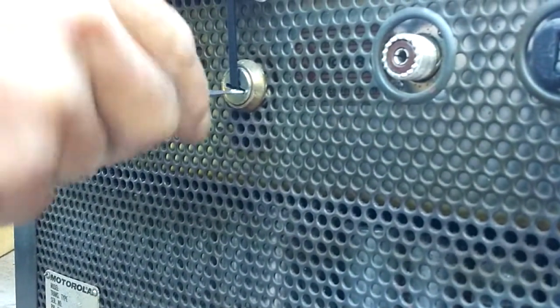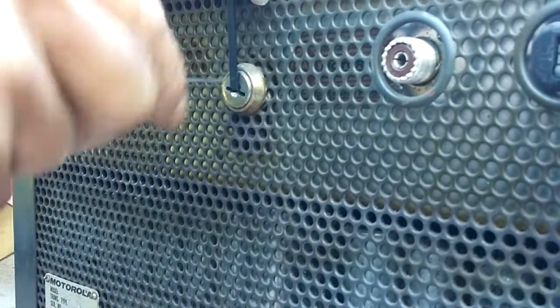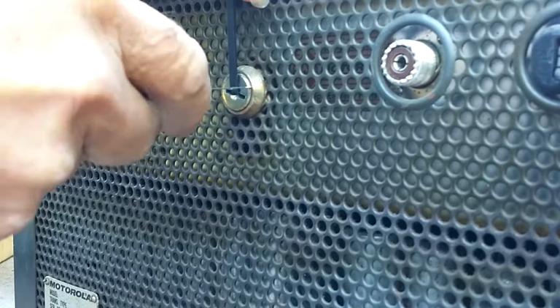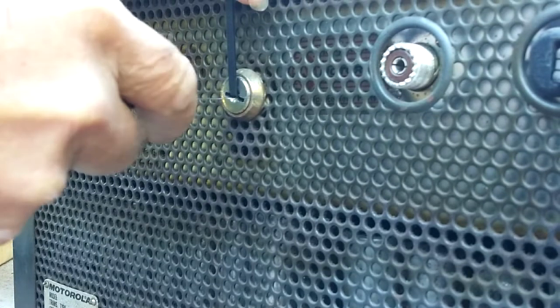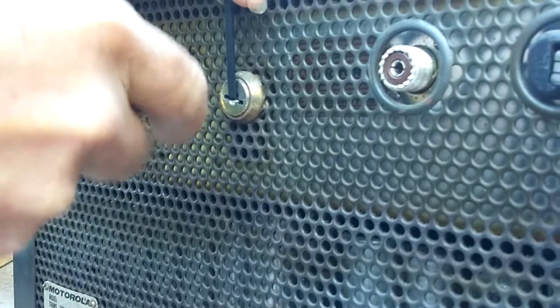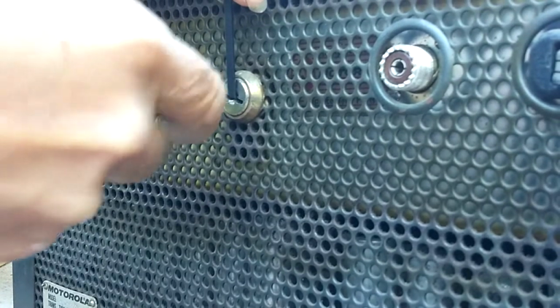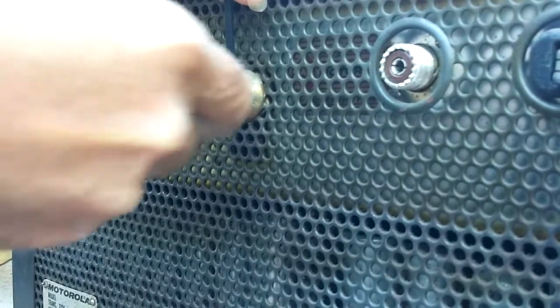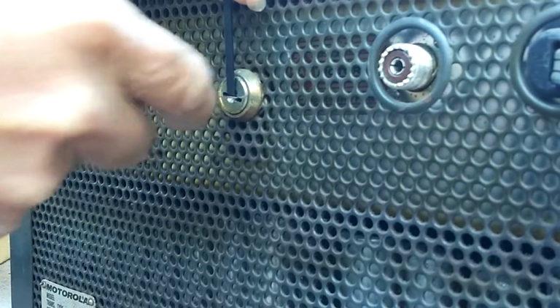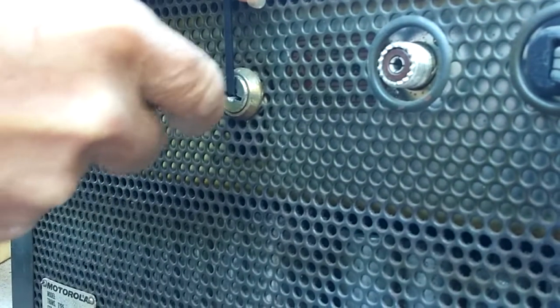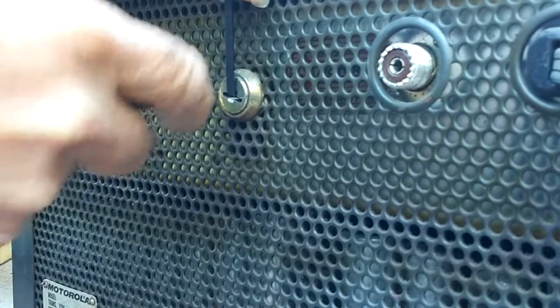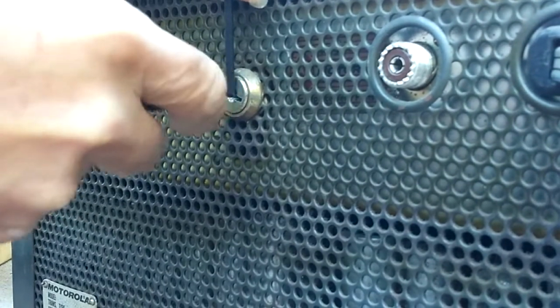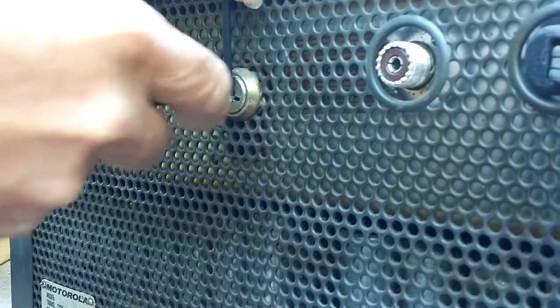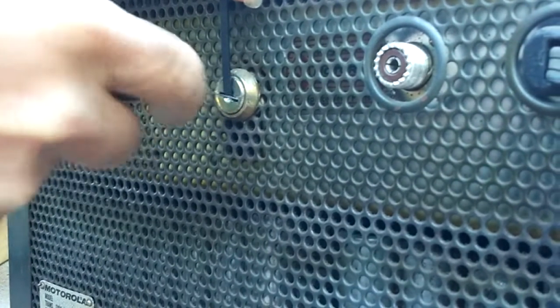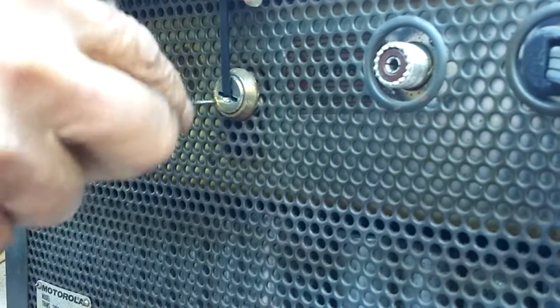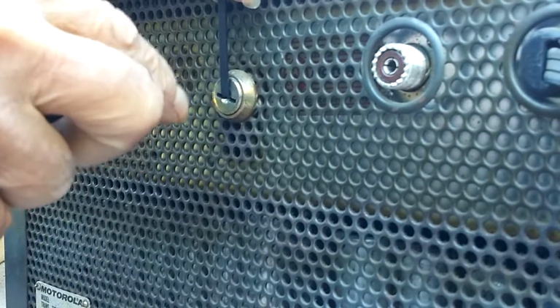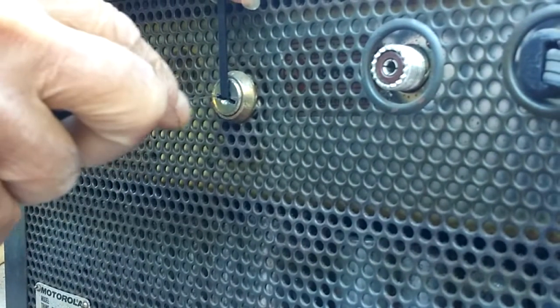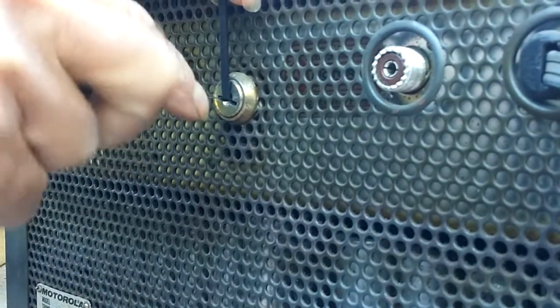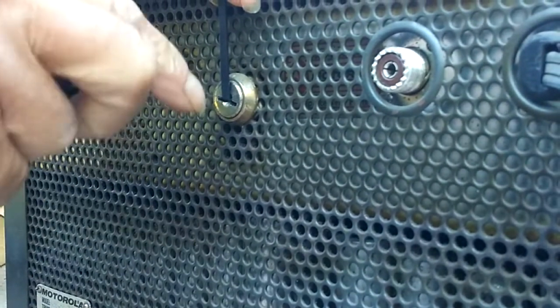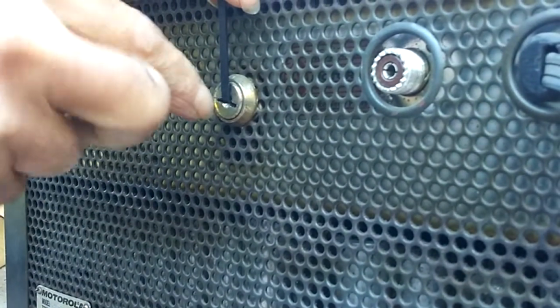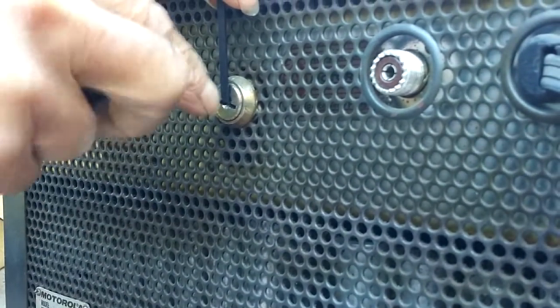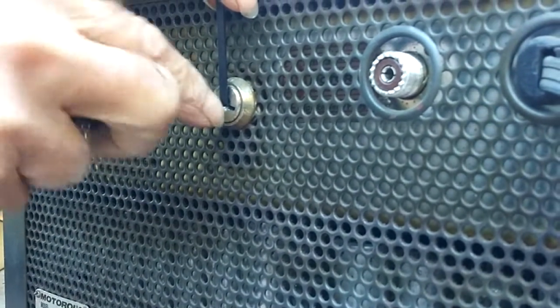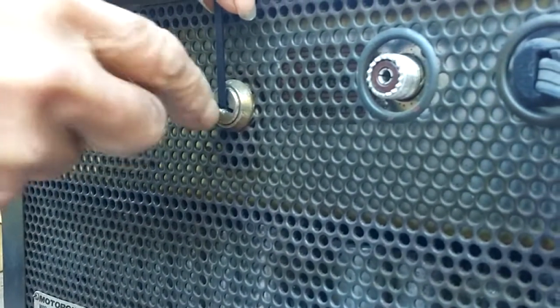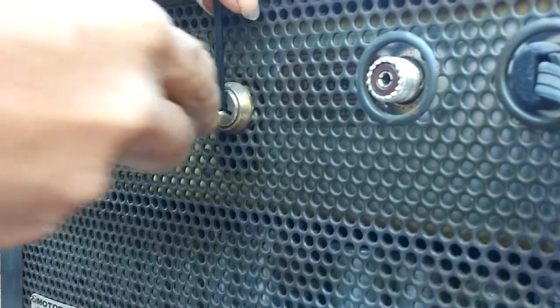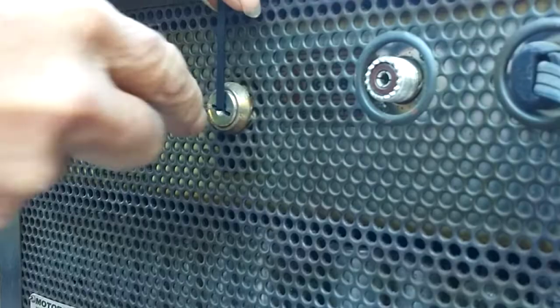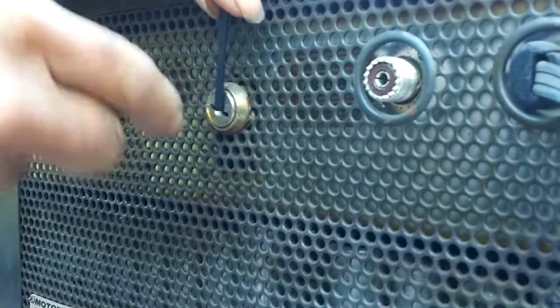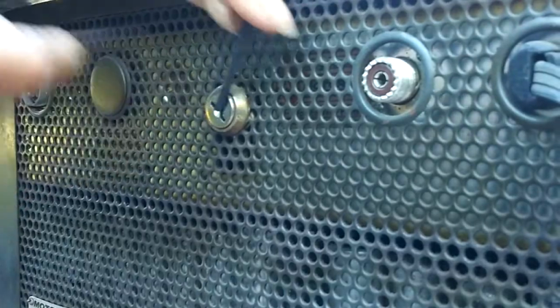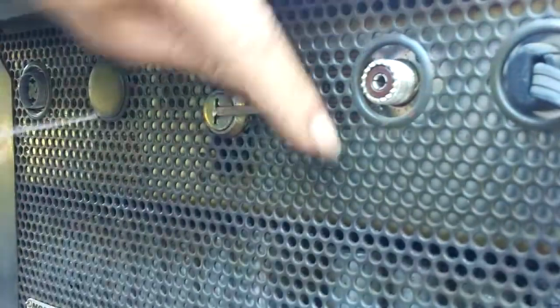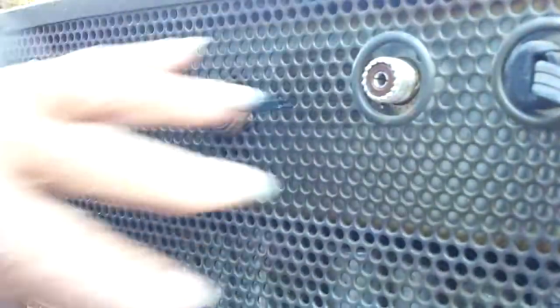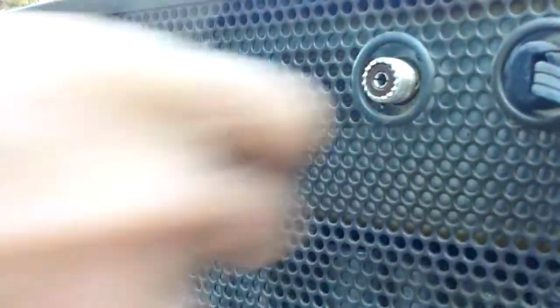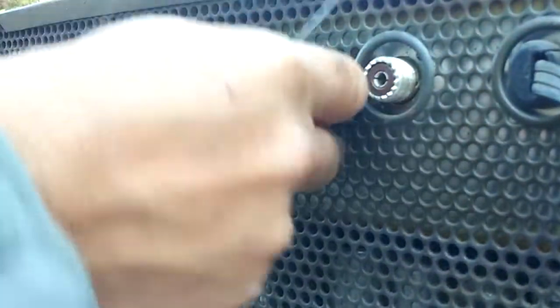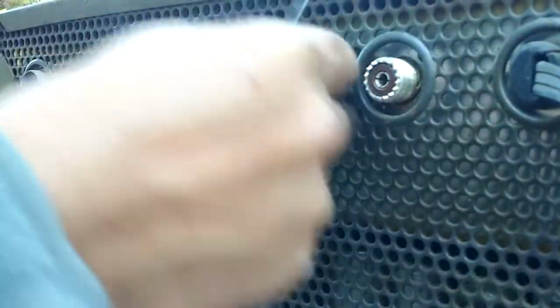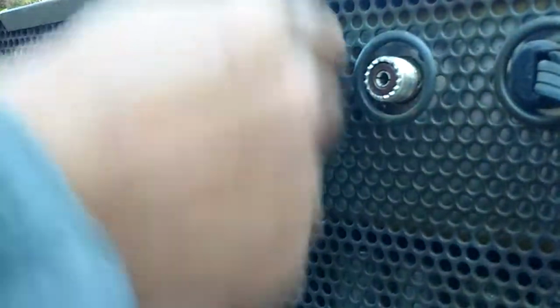This is a lock that's two-sided, so there are pins on the bottom and top. And it looks like we got it.